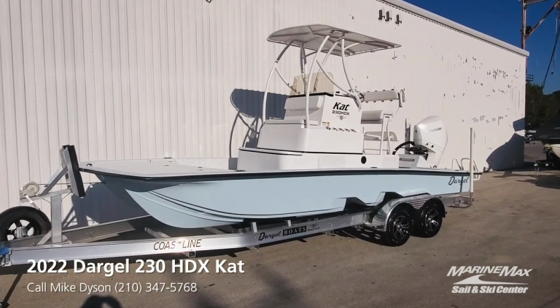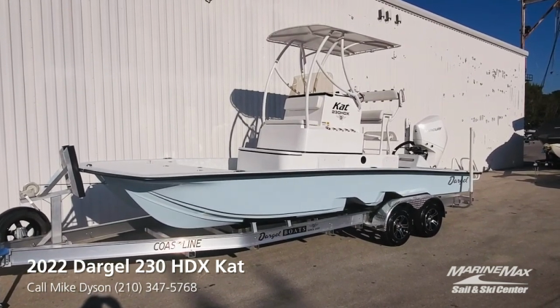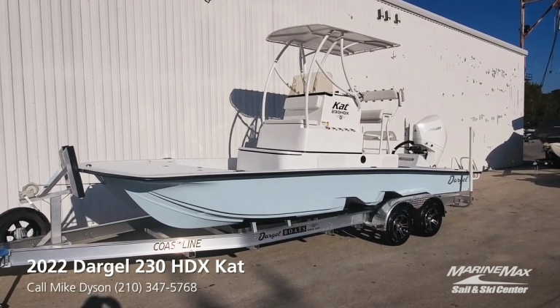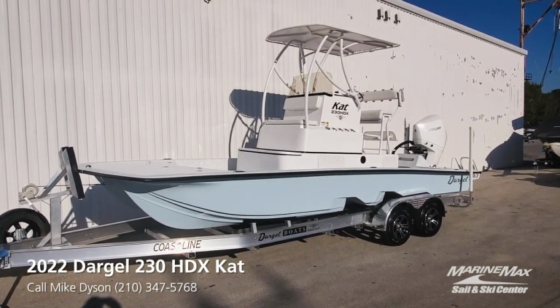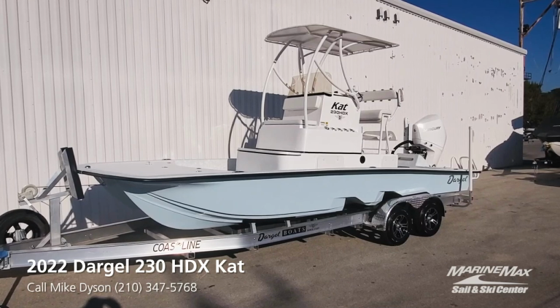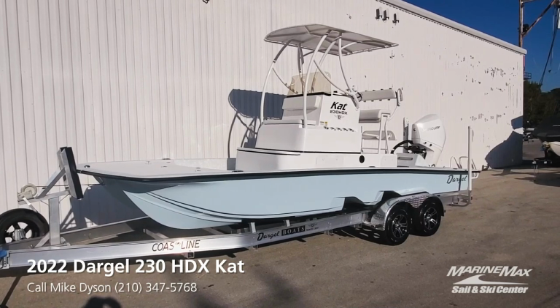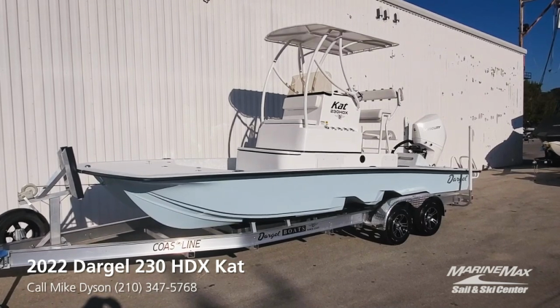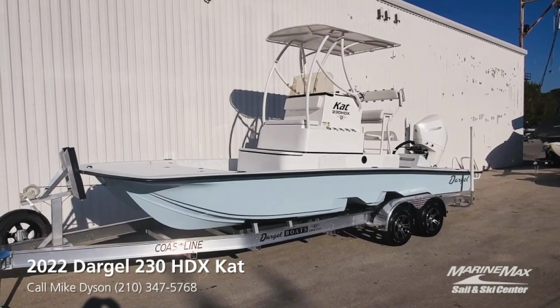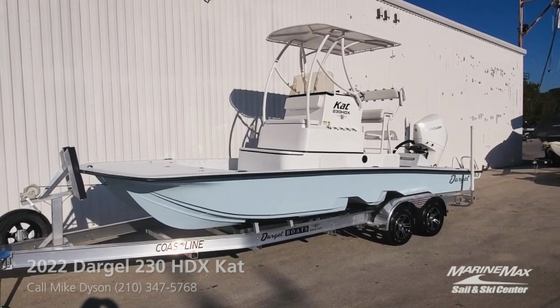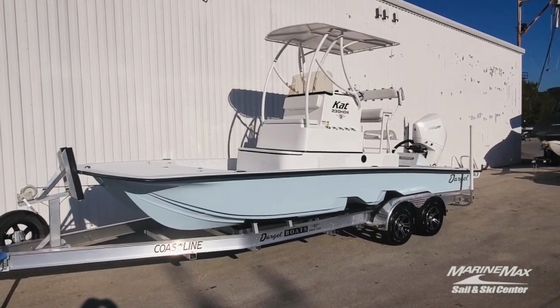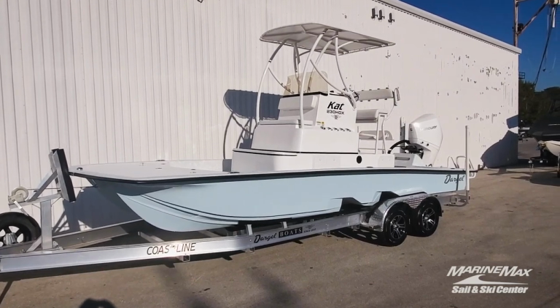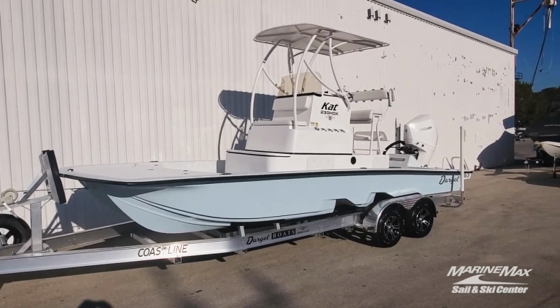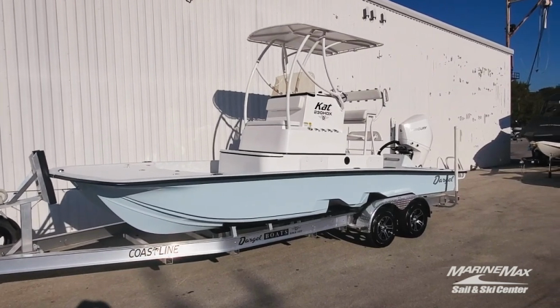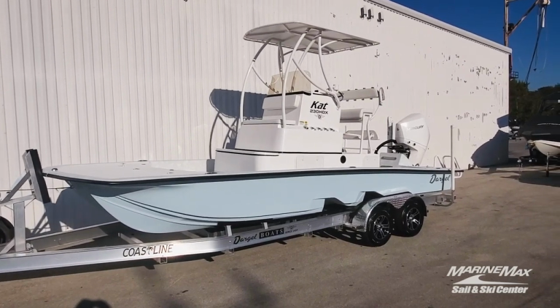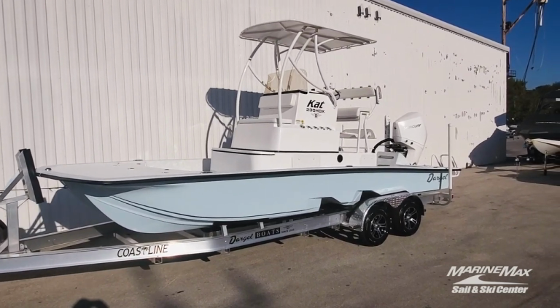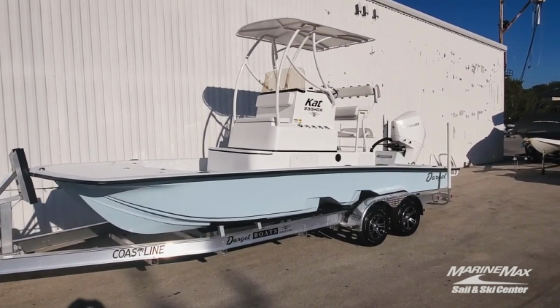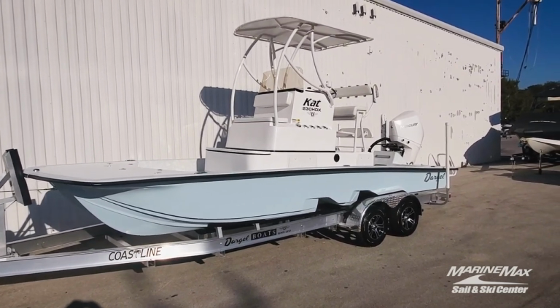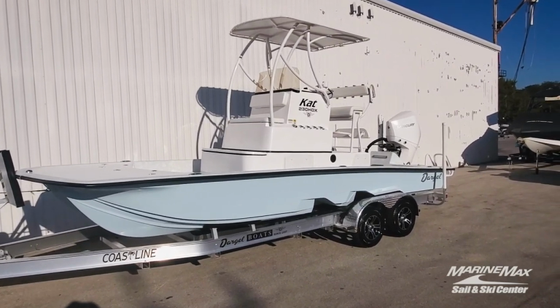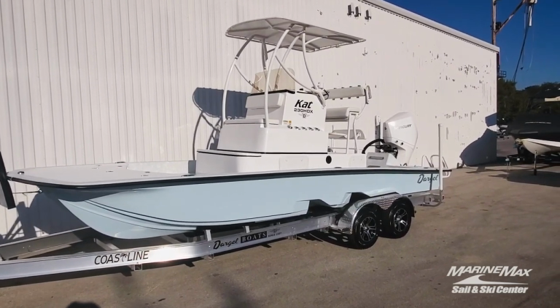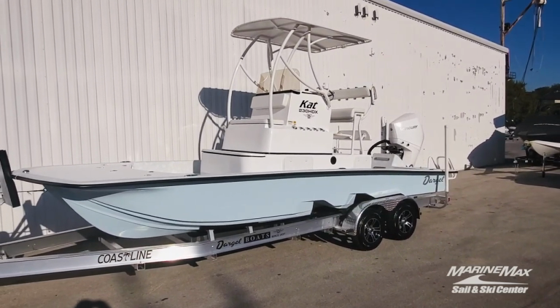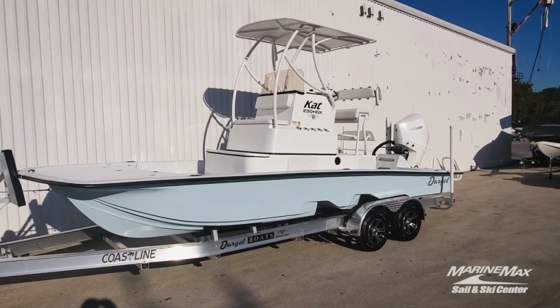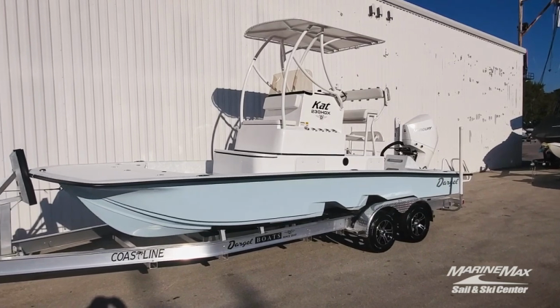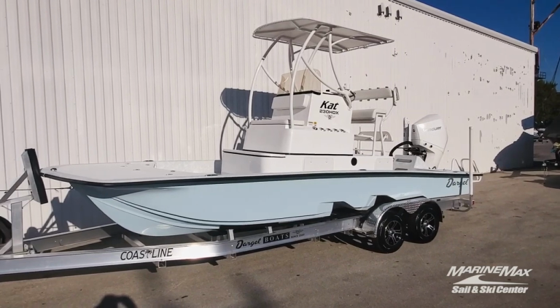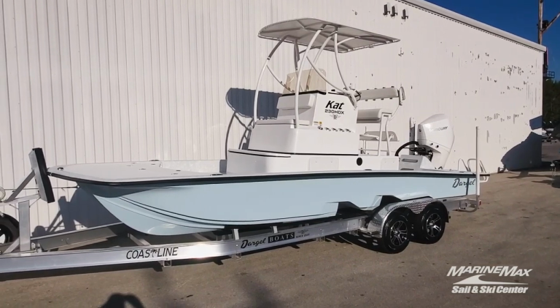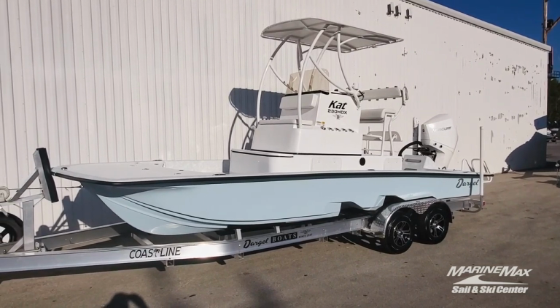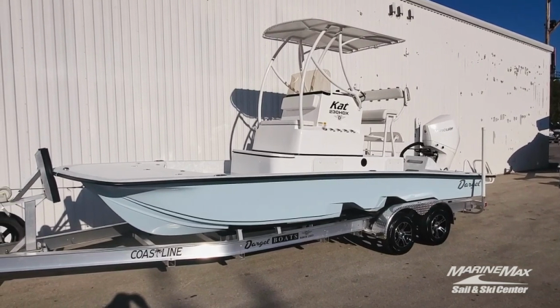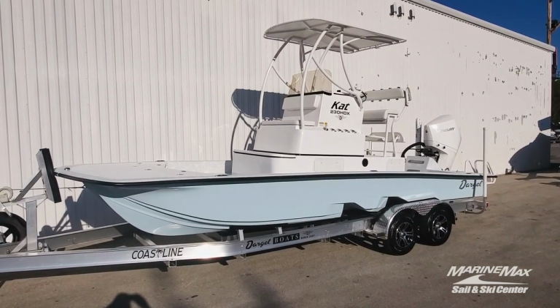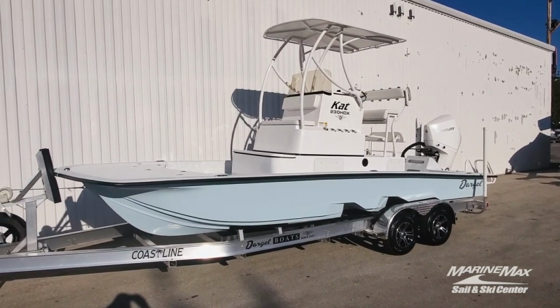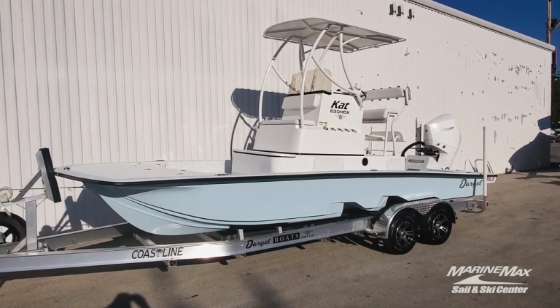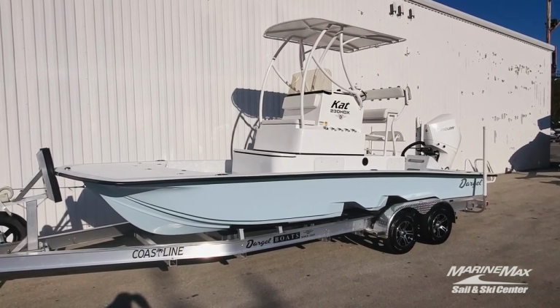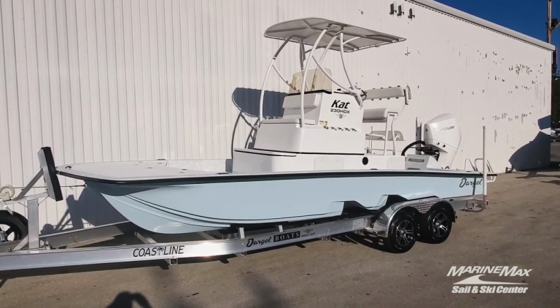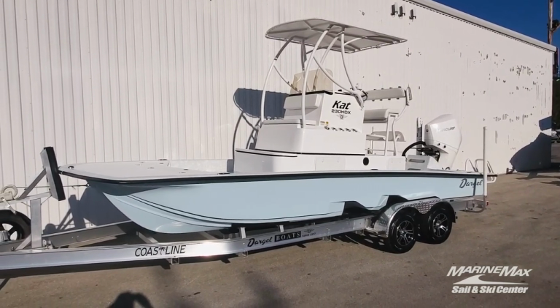We took the aluminum — the custom aluminum work — had it all powder coated white, white T-top canvas, powered by a white 250 Mercury. One of the best looking Dargols I've seen, really, really sharp.